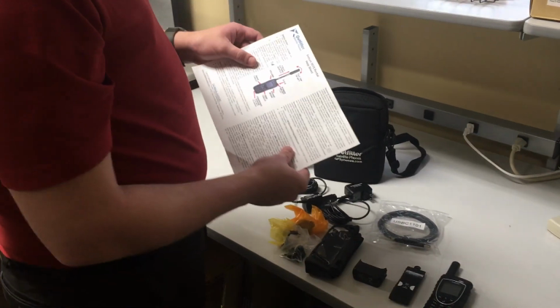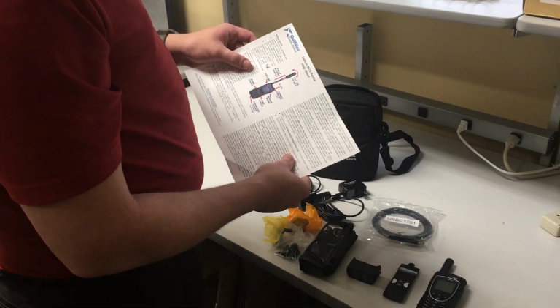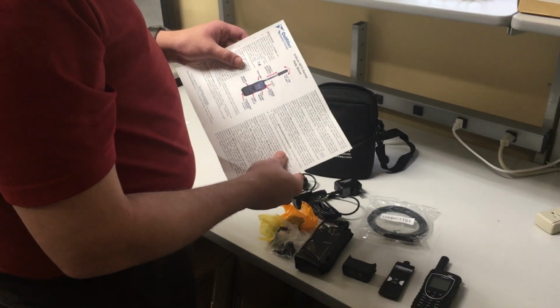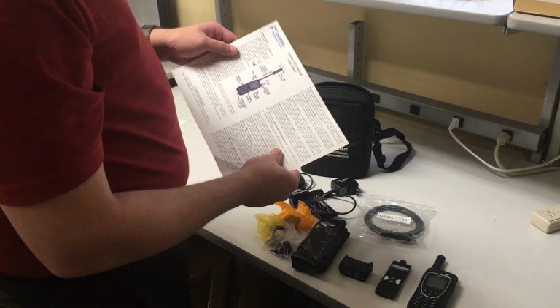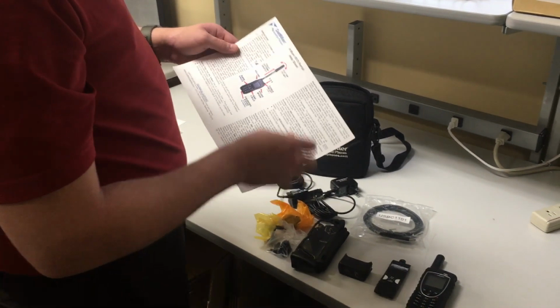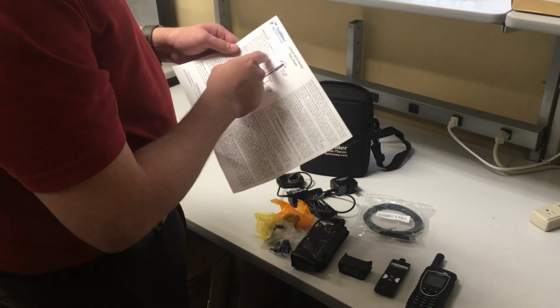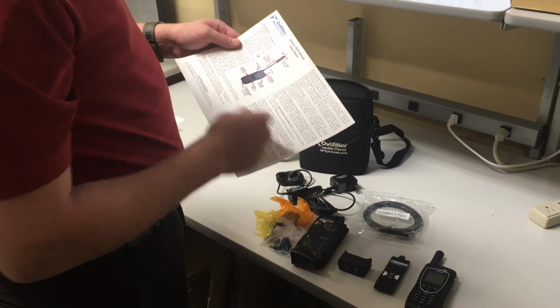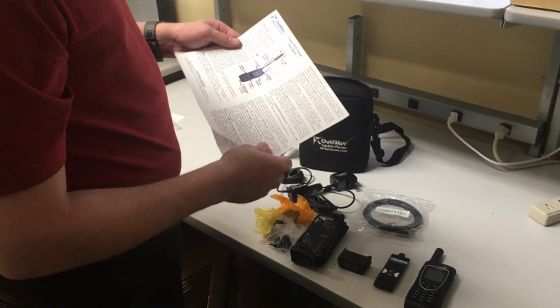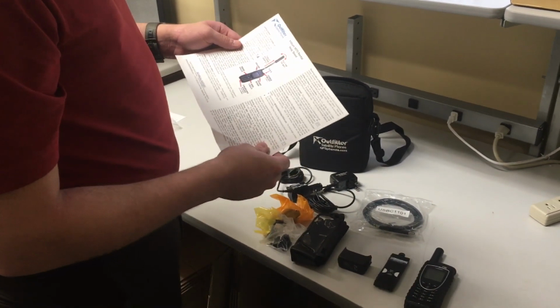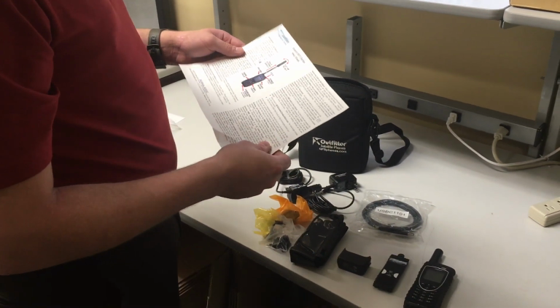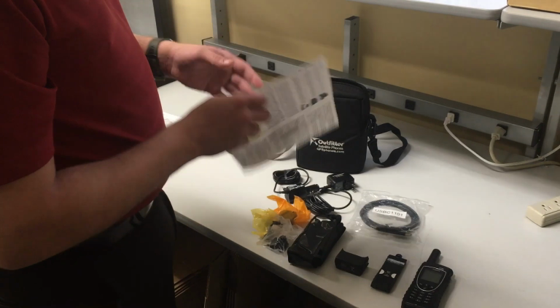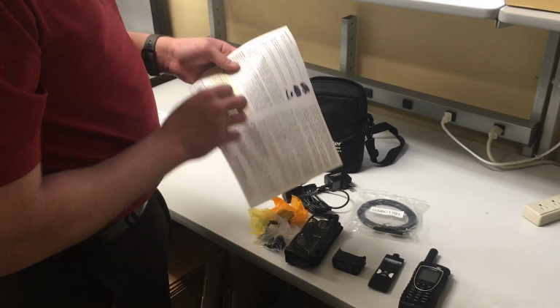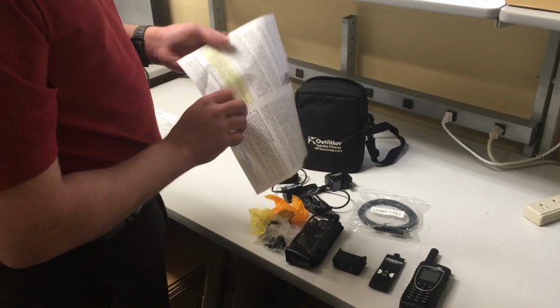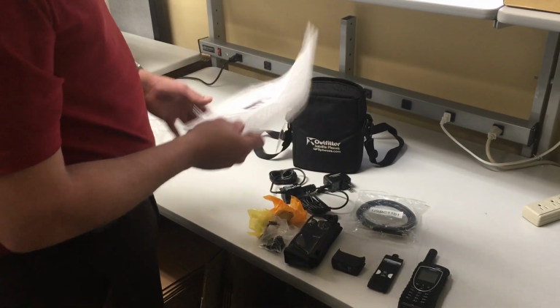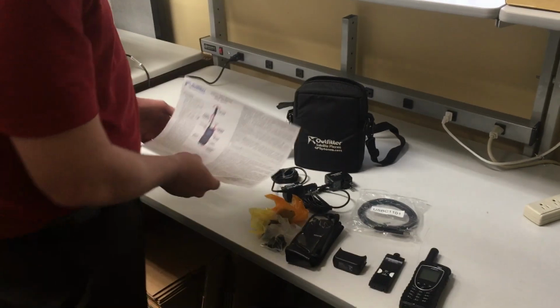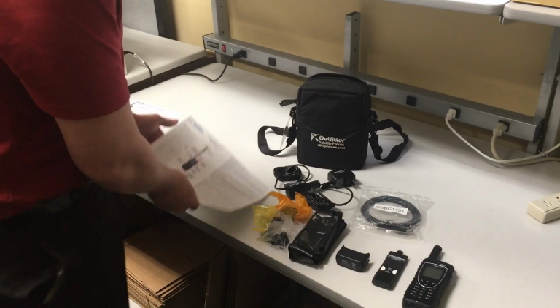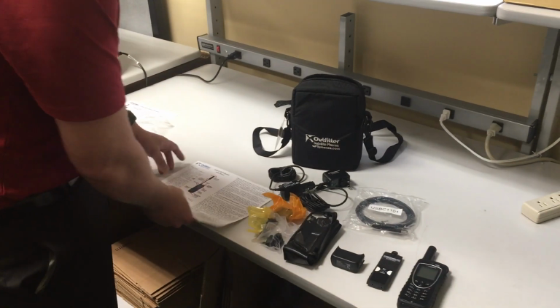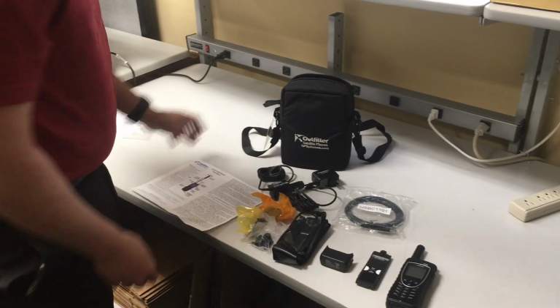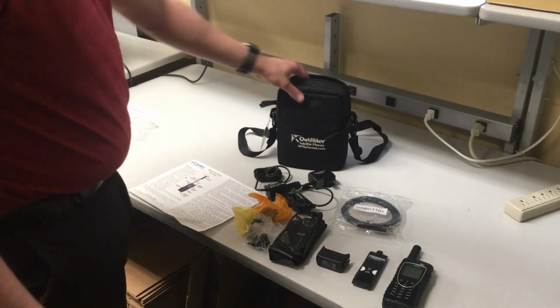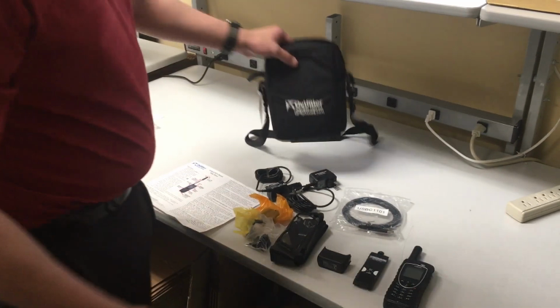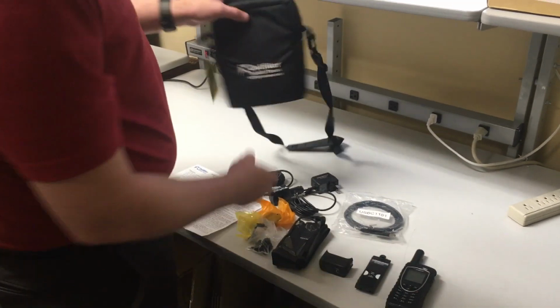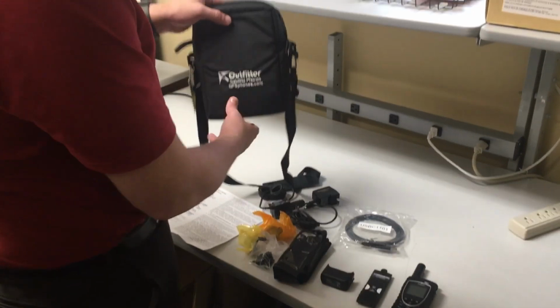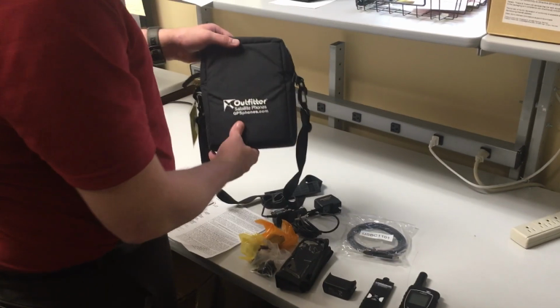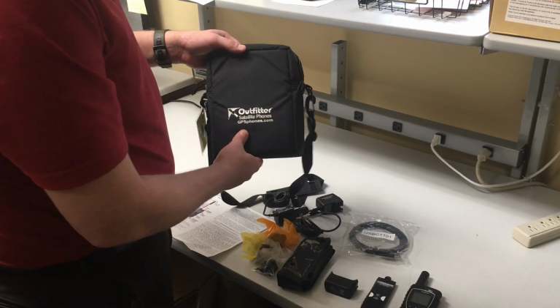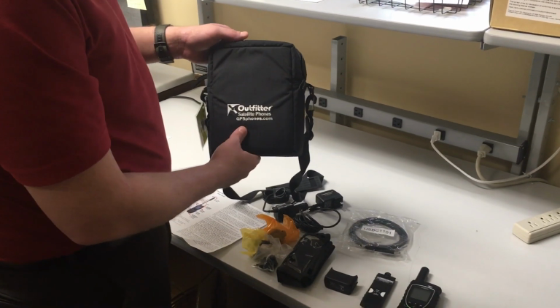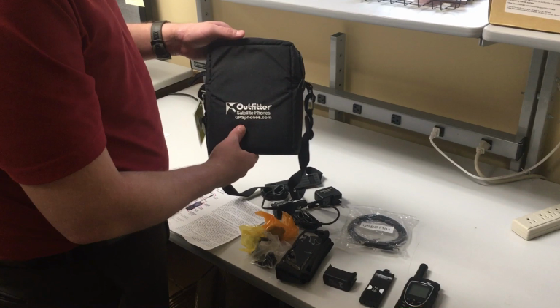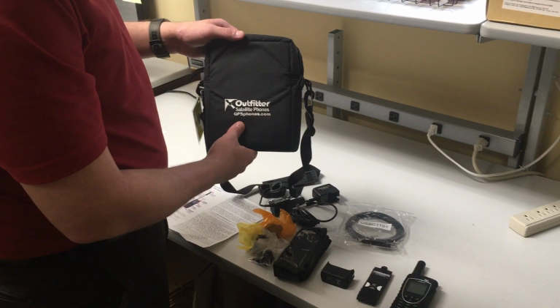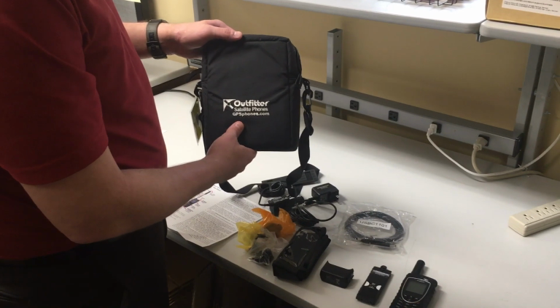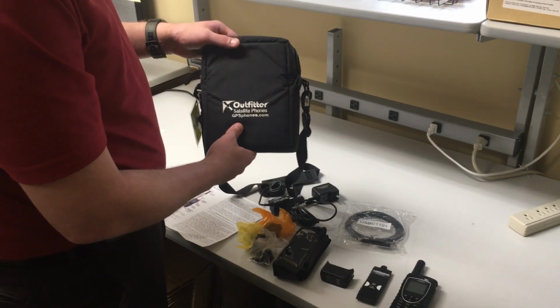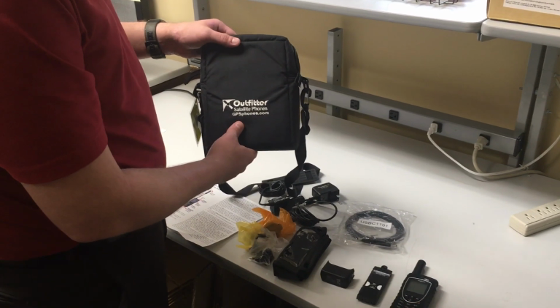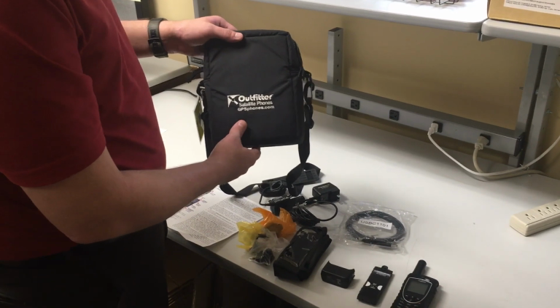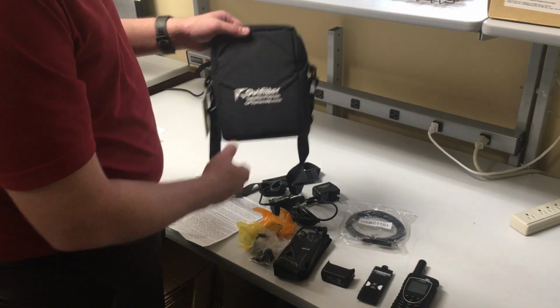A 9575 rental help sheet is going to walk you step by step if you have any questions and don't know how to use it. And then of course that's all going to come in this Outfitter Satellite soft case for you to keep up with everything in one spot.